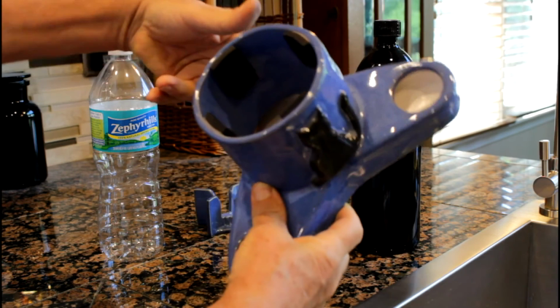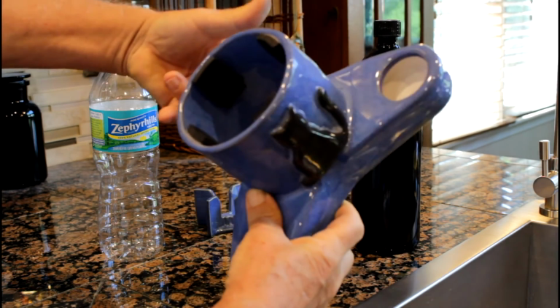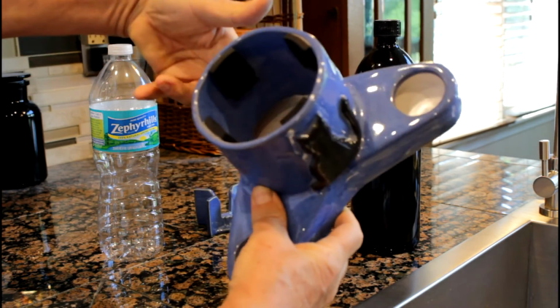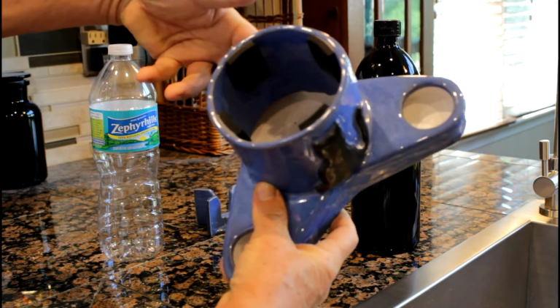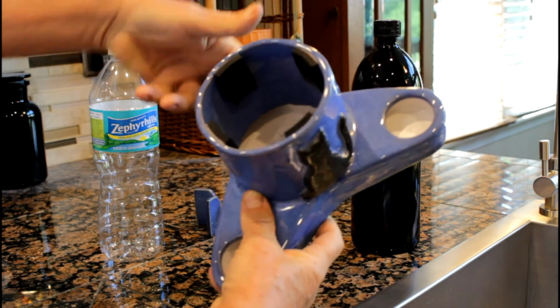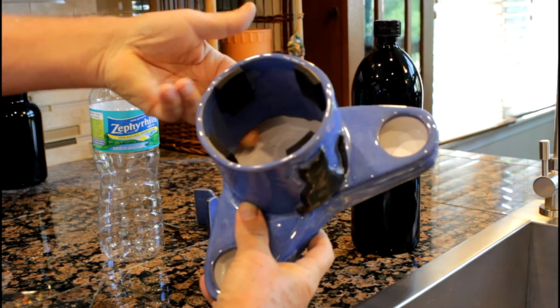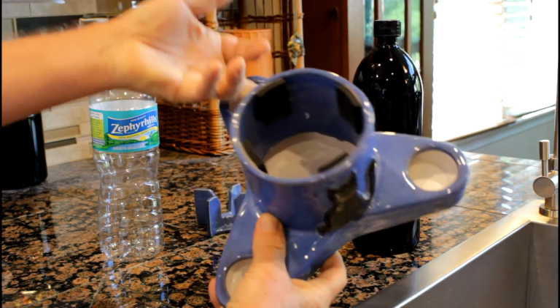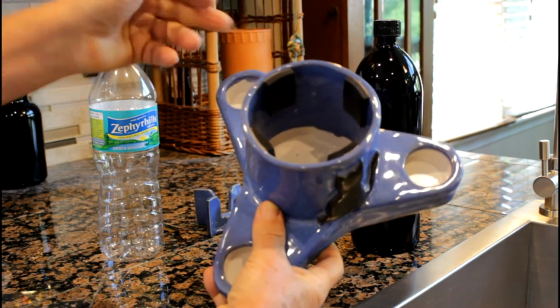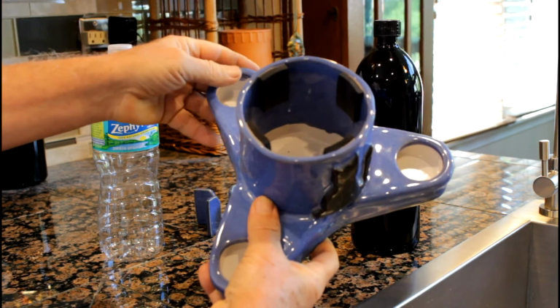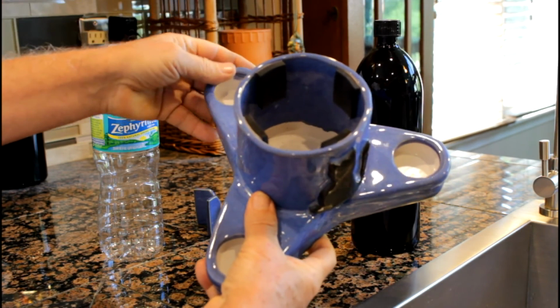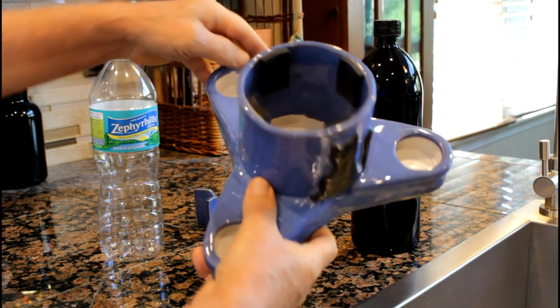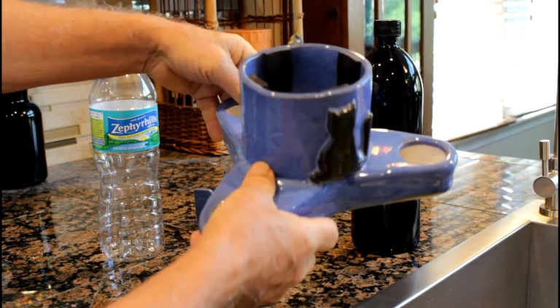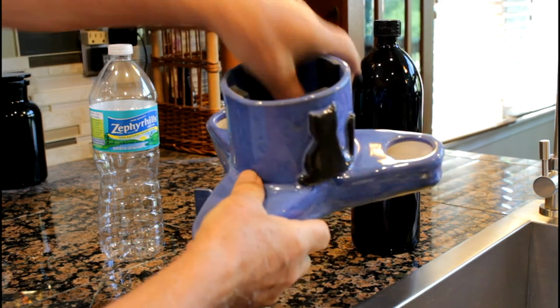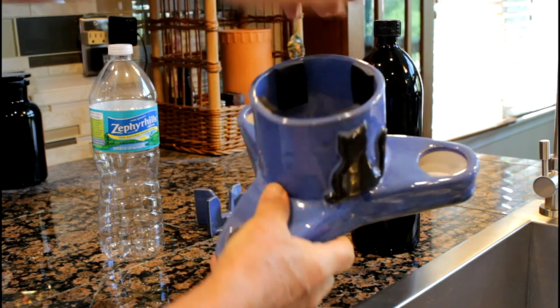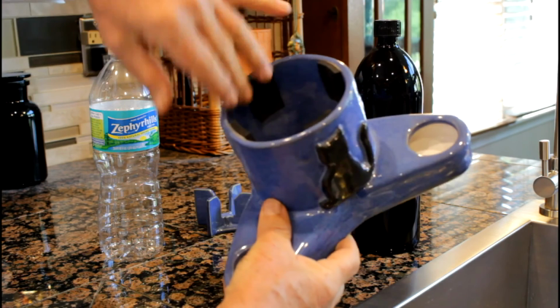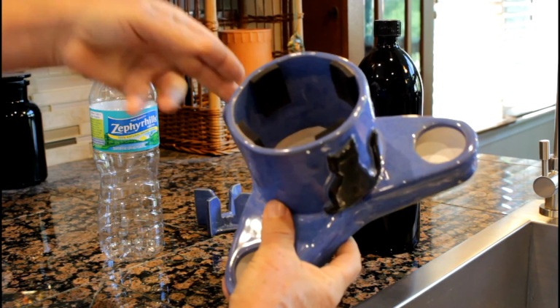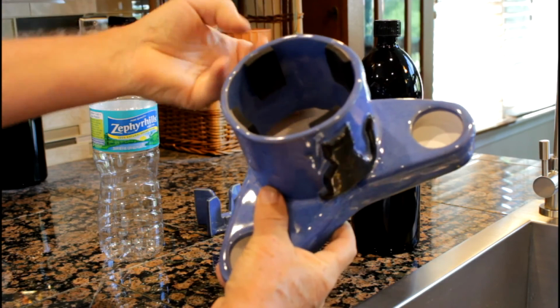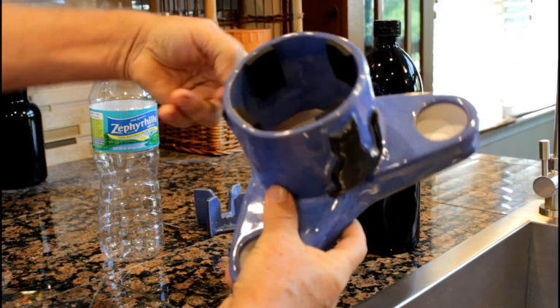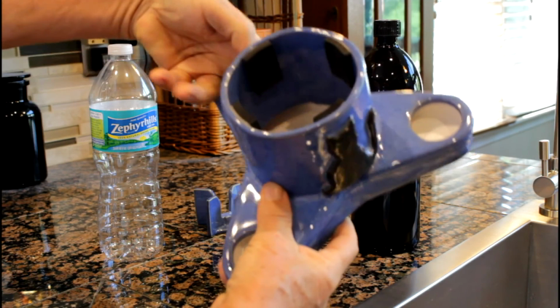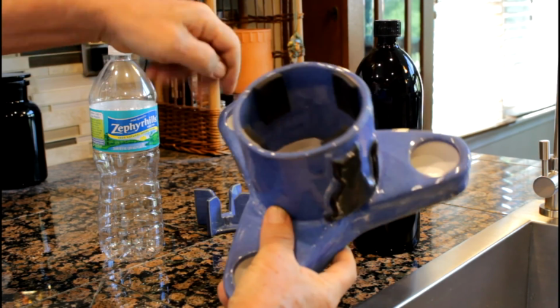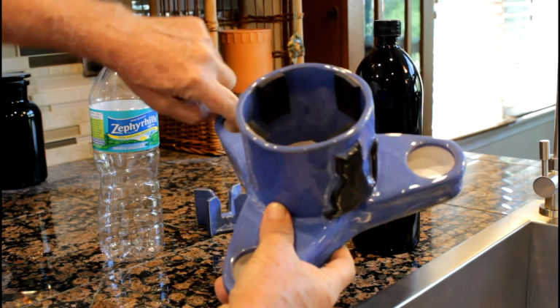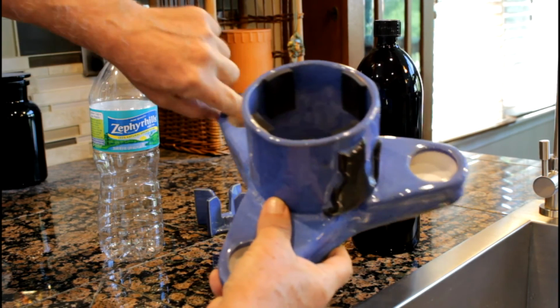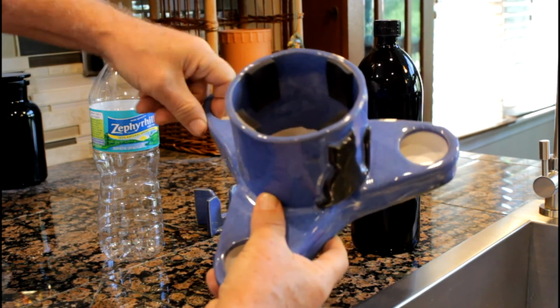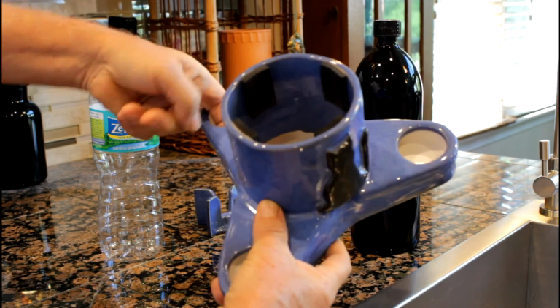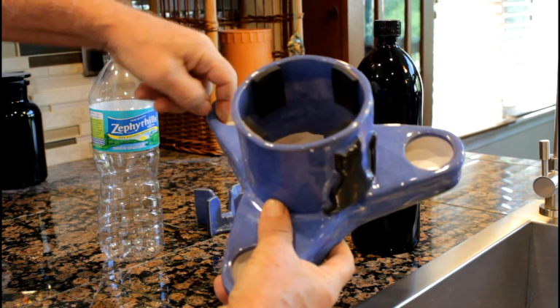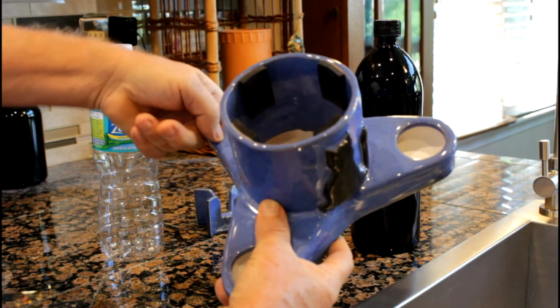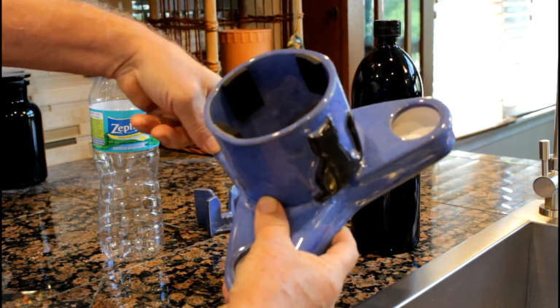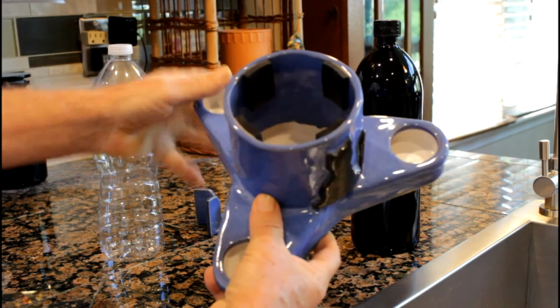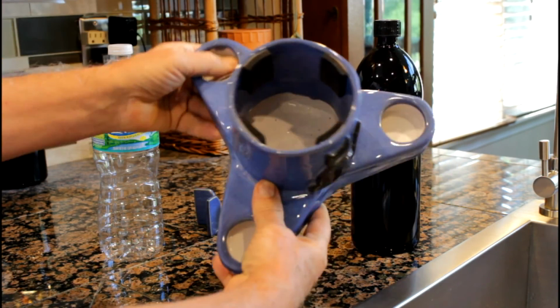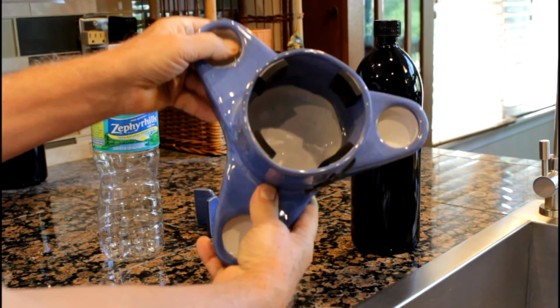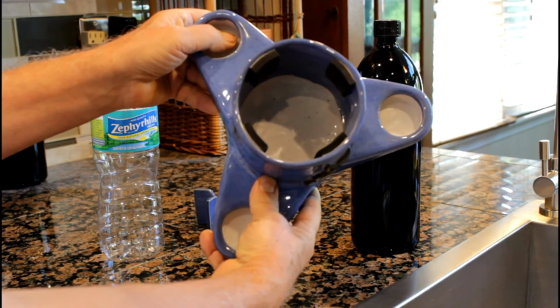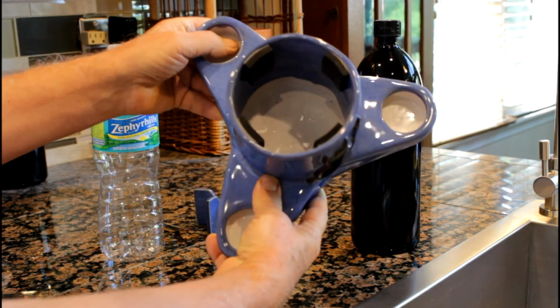It's all glazed, no corners — it's all flat. So it's extremely easy to clean.